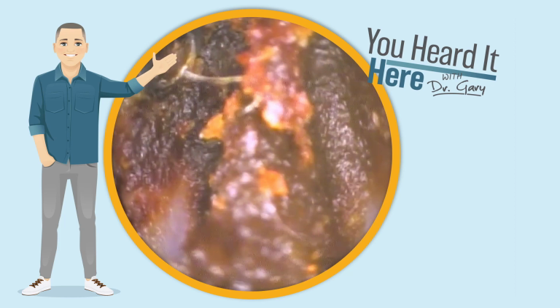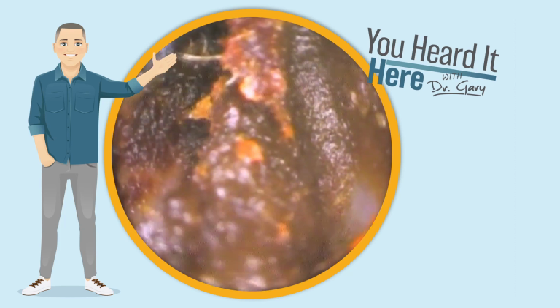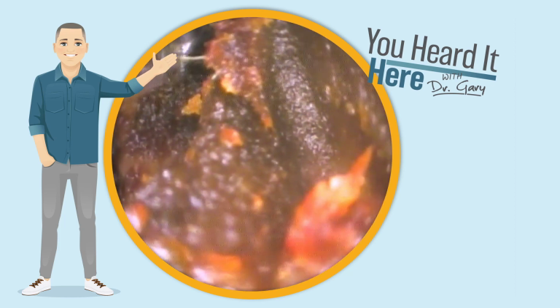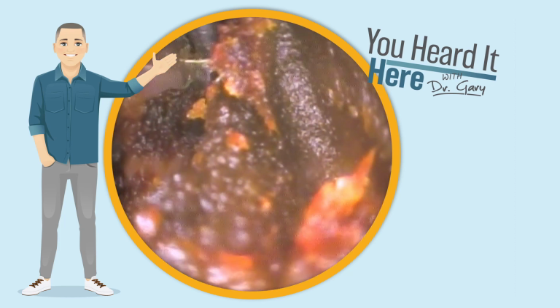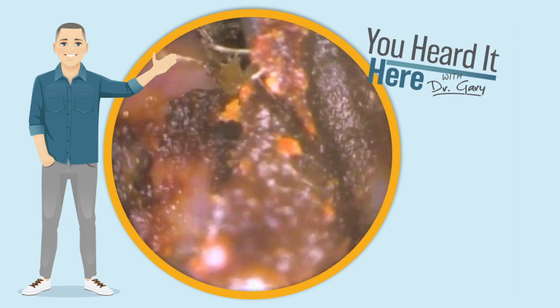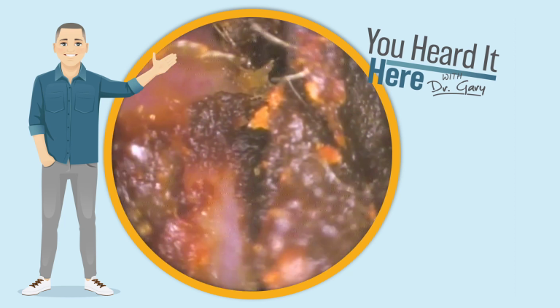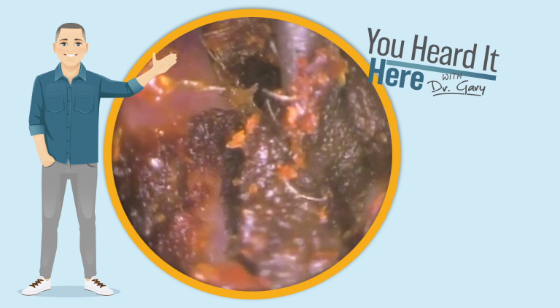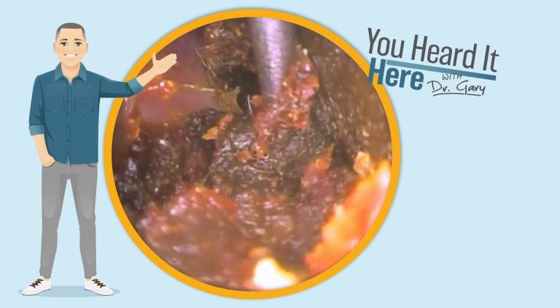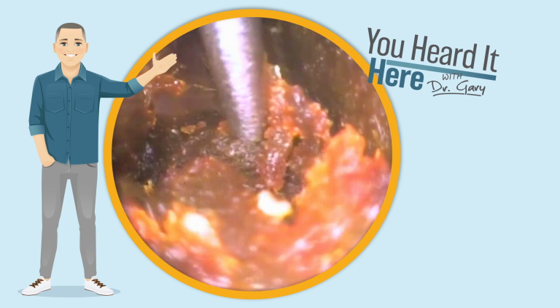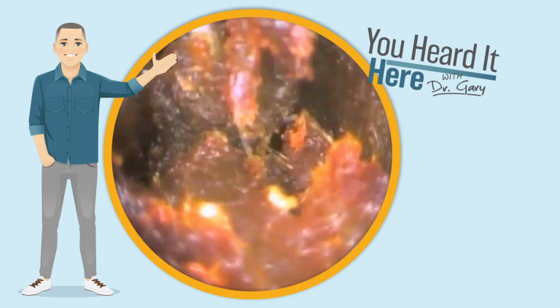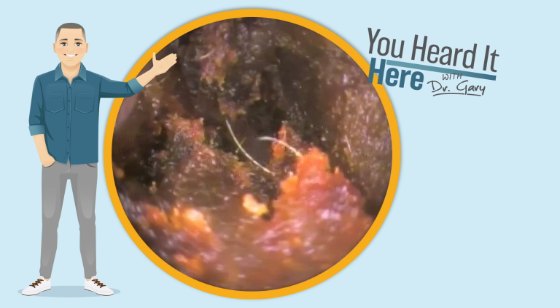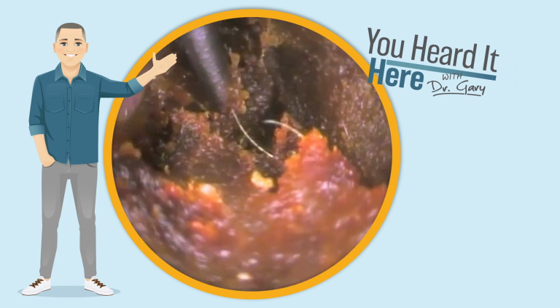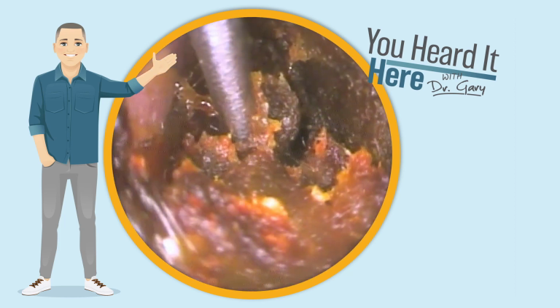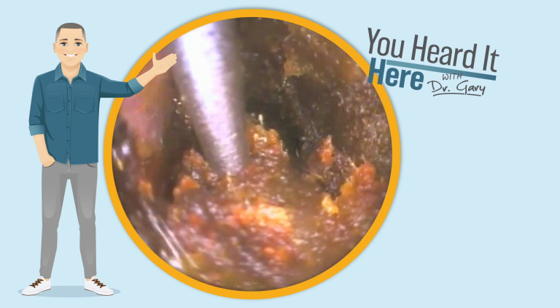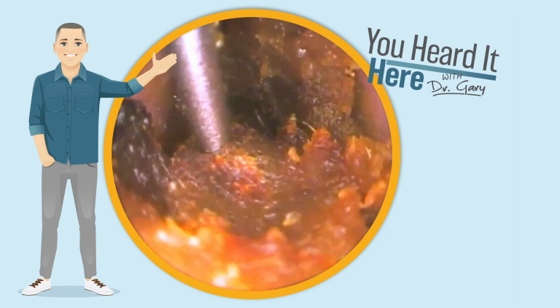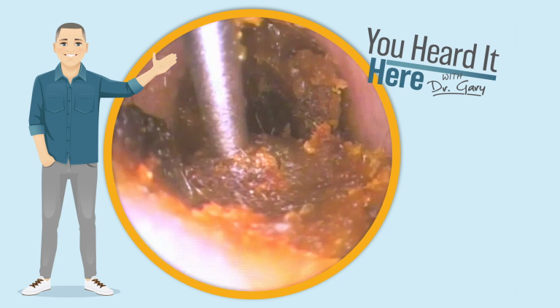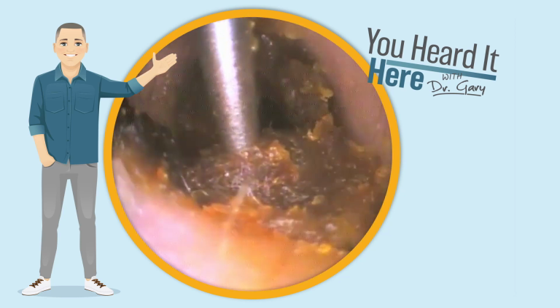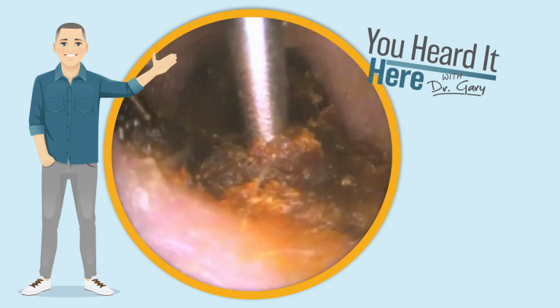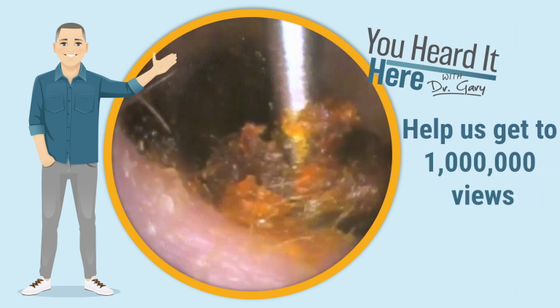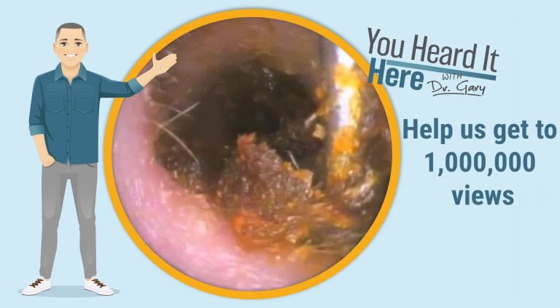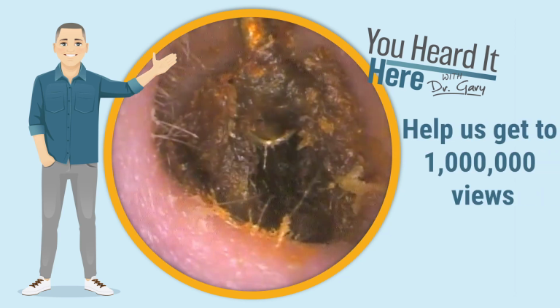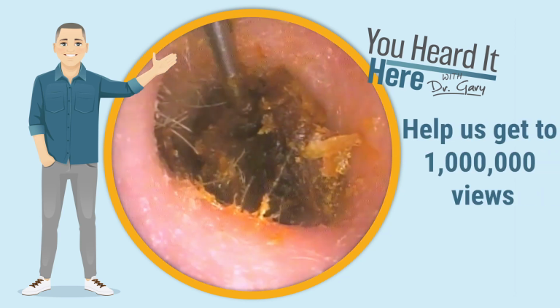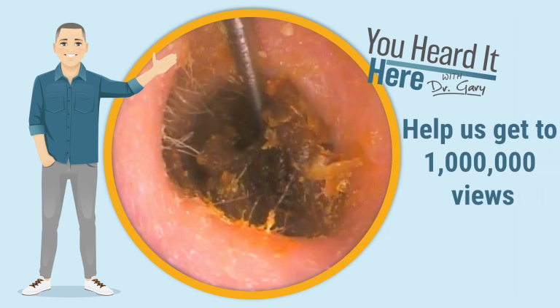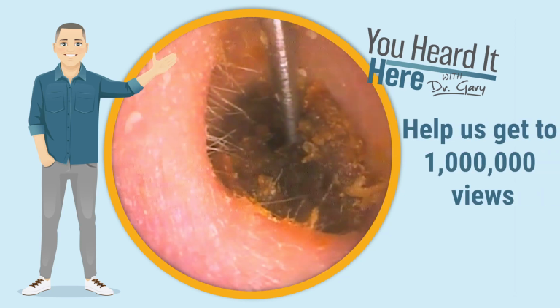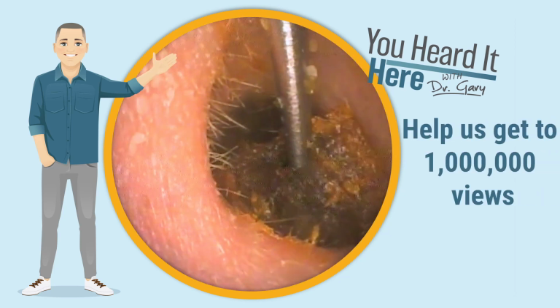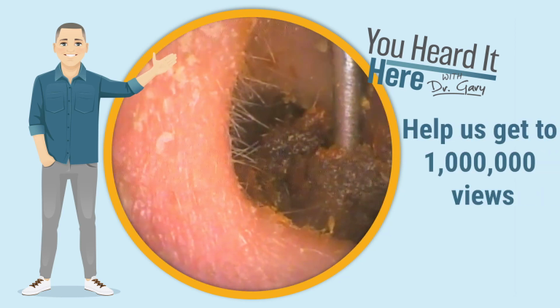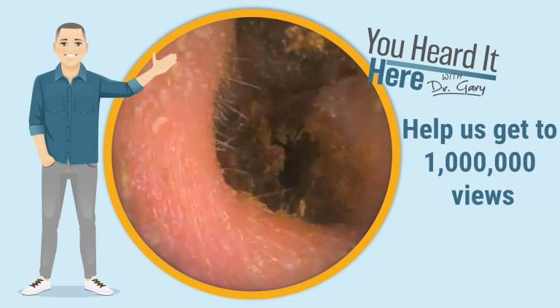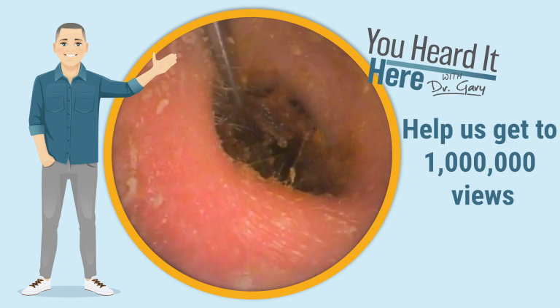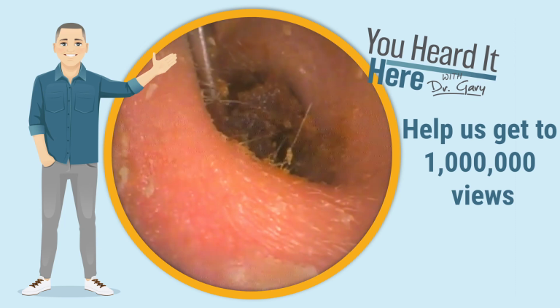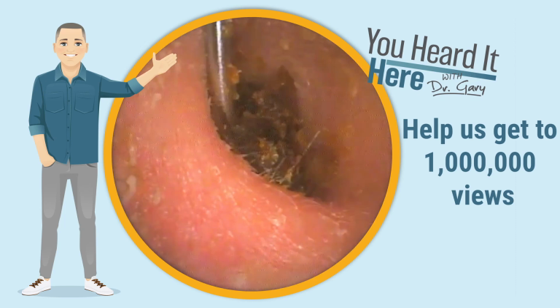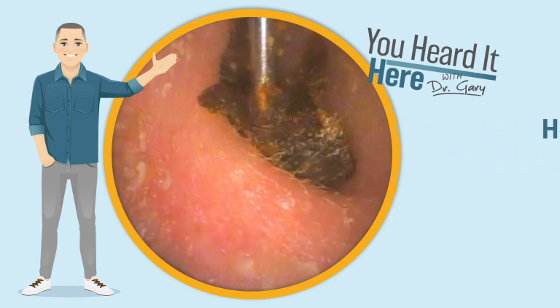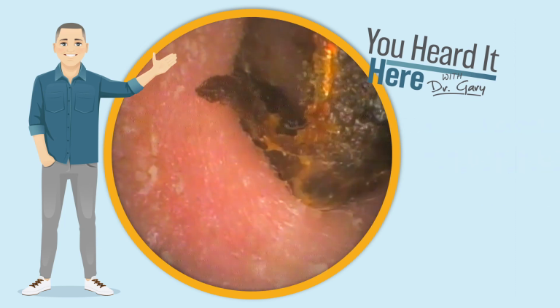Over the past eight months or so, we've gained about 800,000 views on this channel. Our goal is a million. Please take a moment to like and subscribe and help us get this content in front of more people.